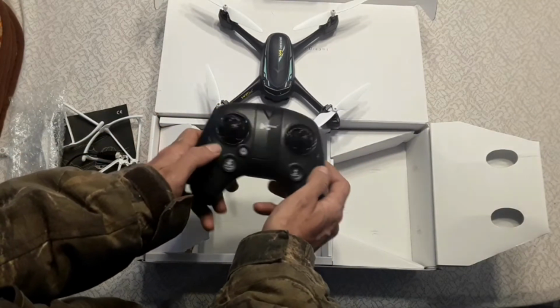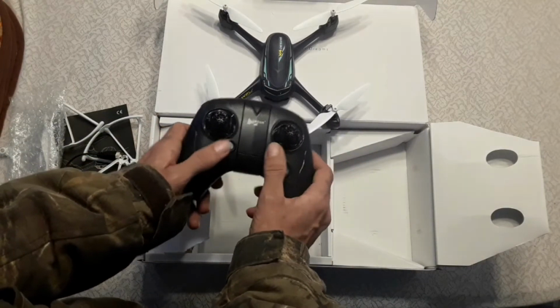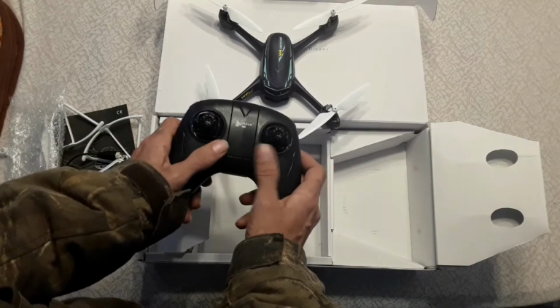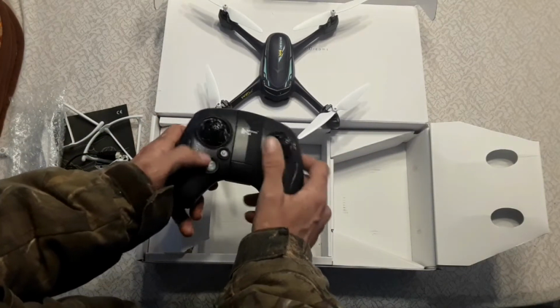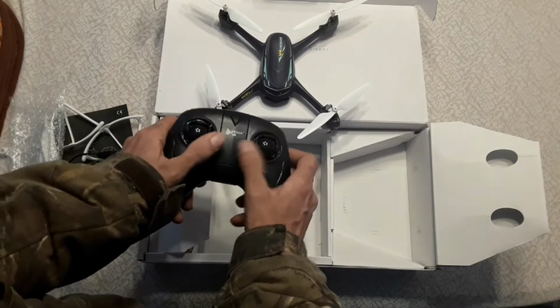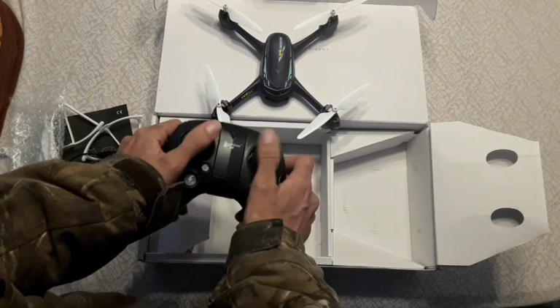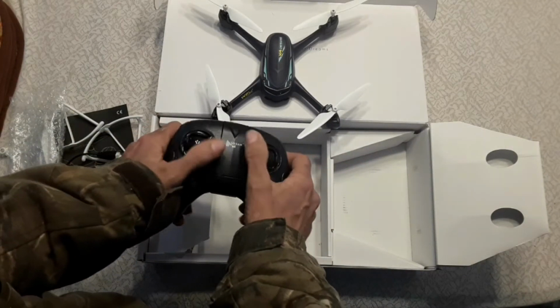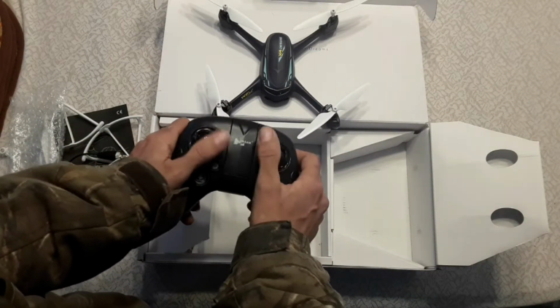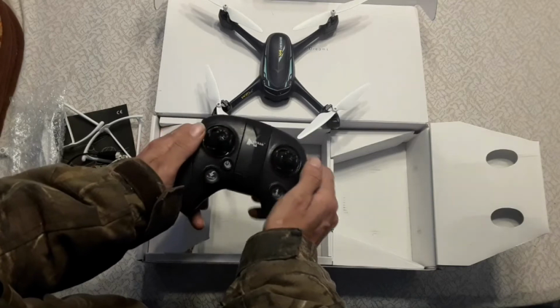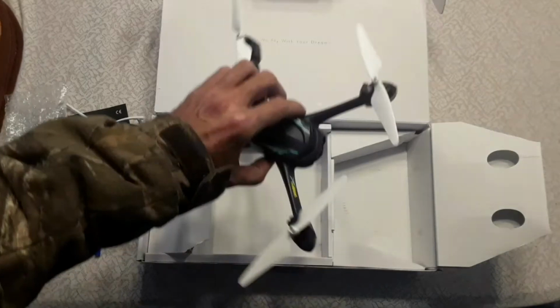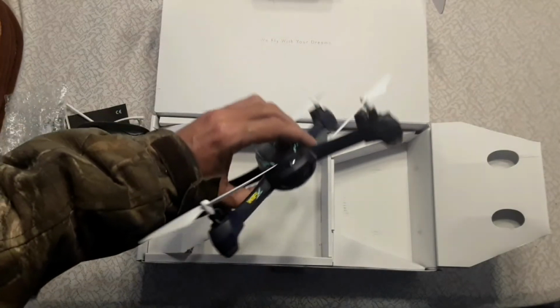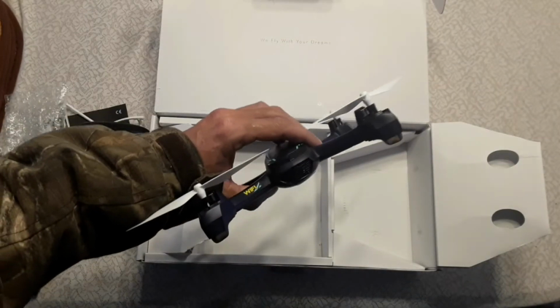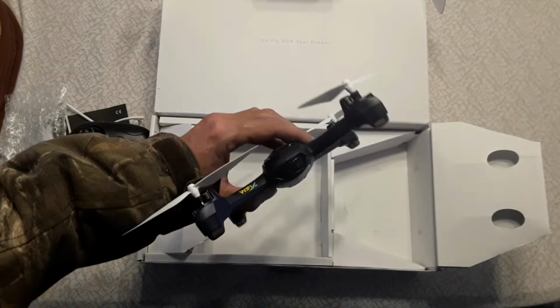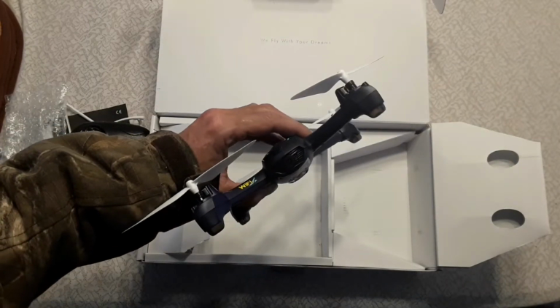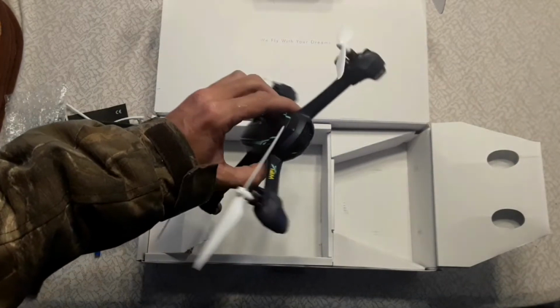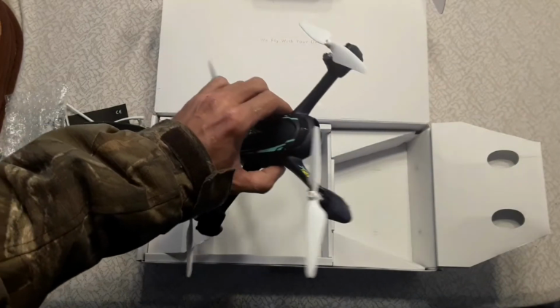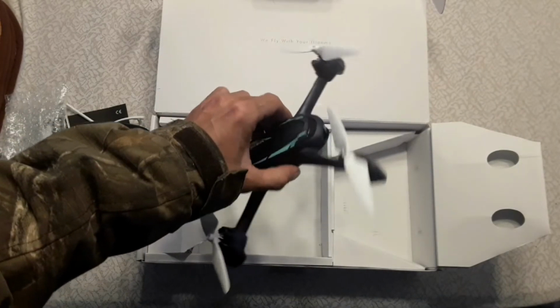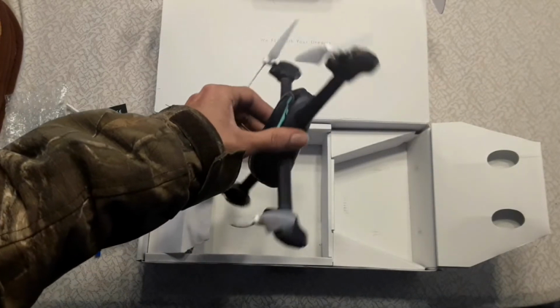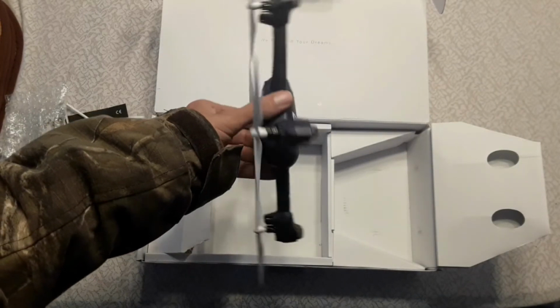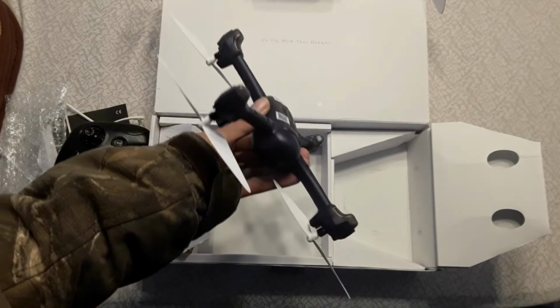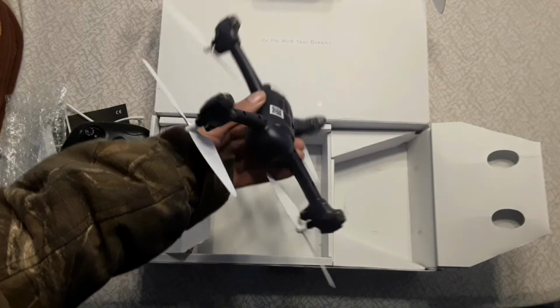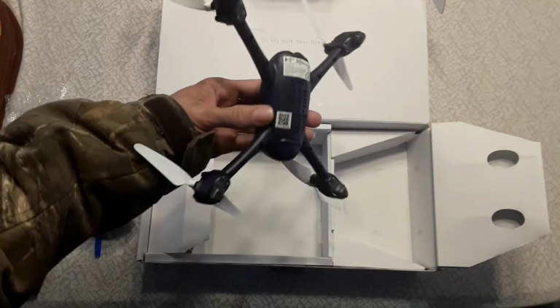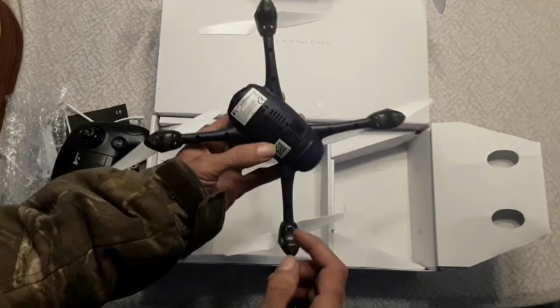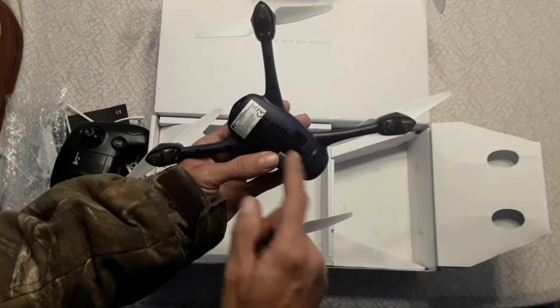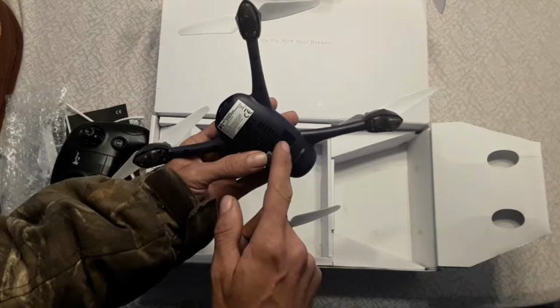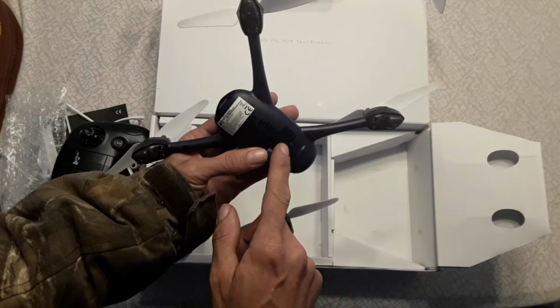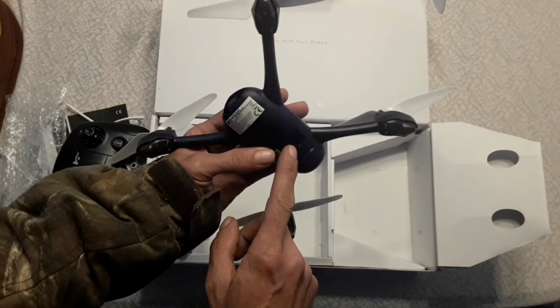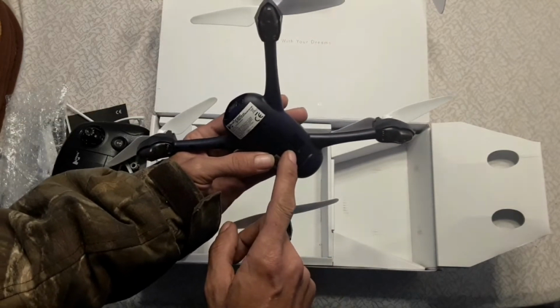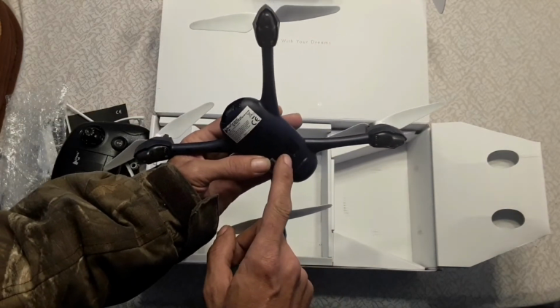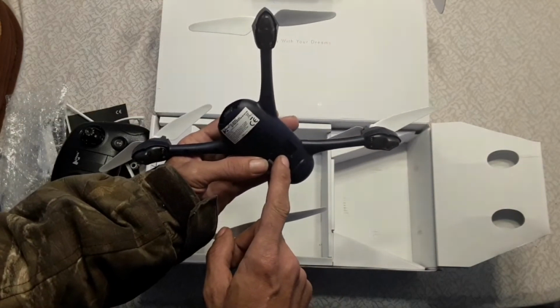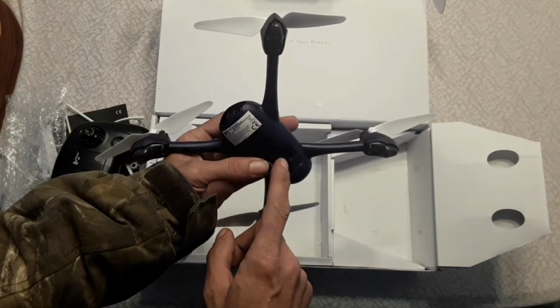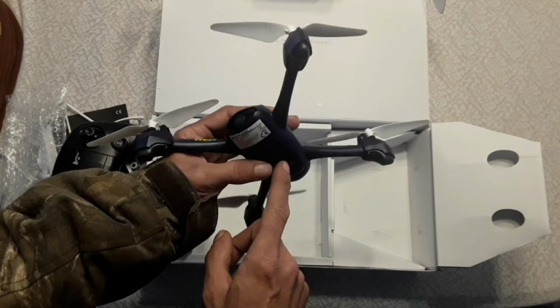We are going to do a test flight with this — get it working and see how this thing works. And right down here is your SD card slot for your video.